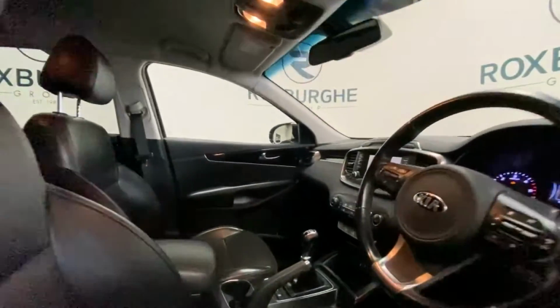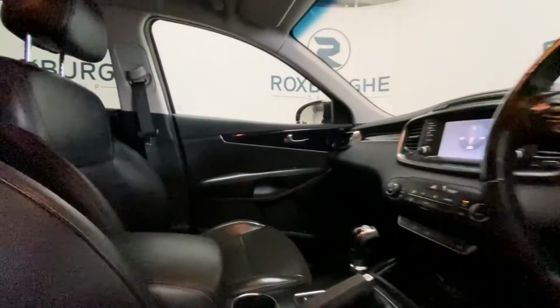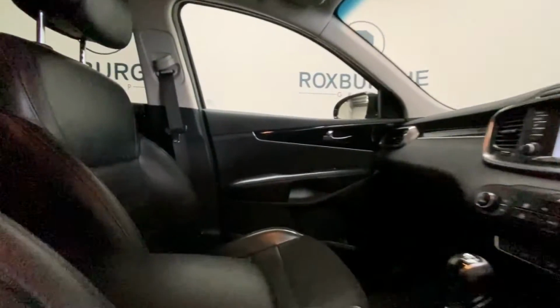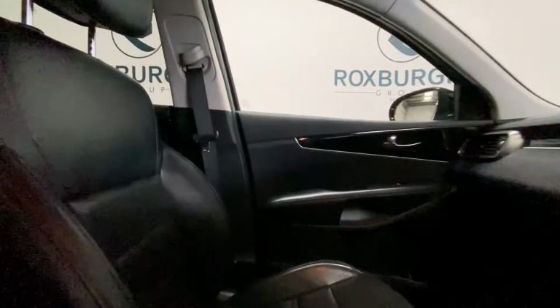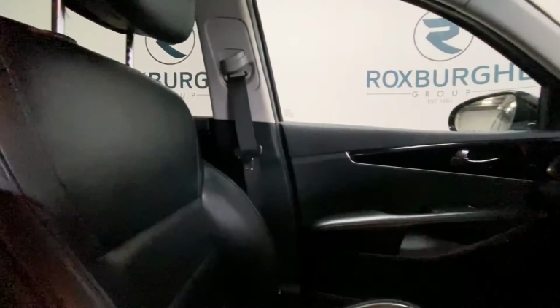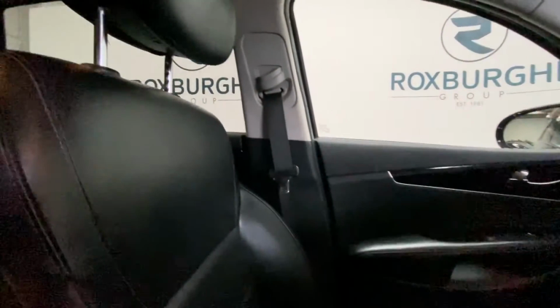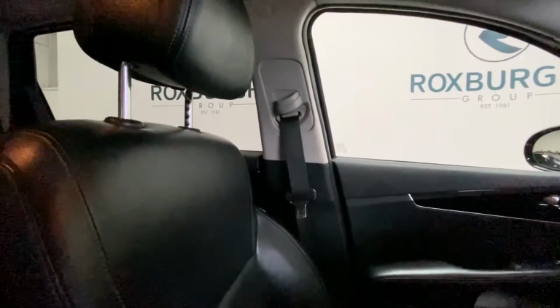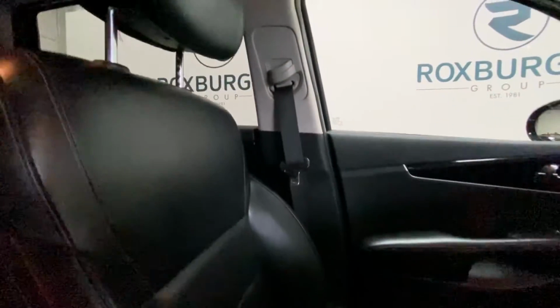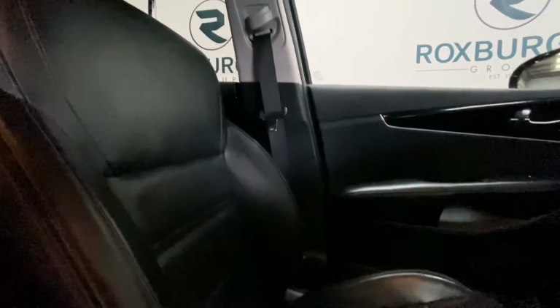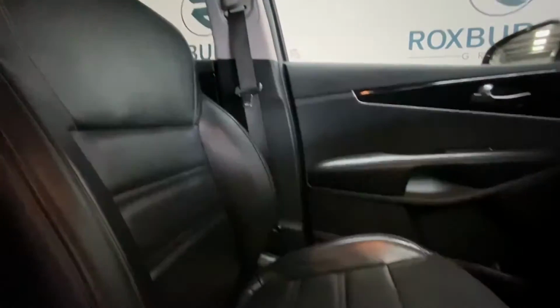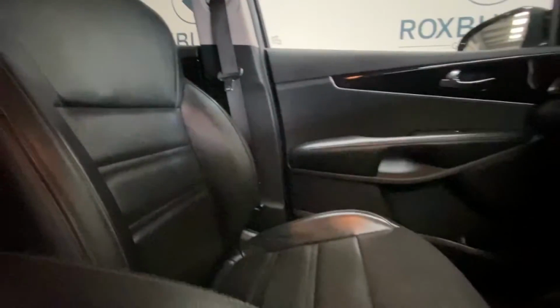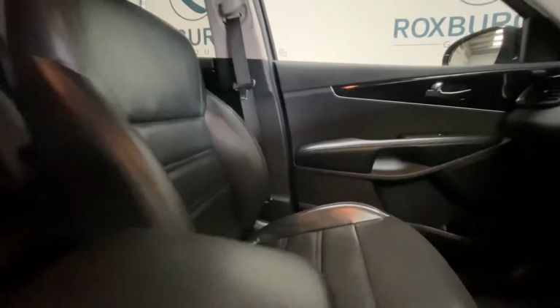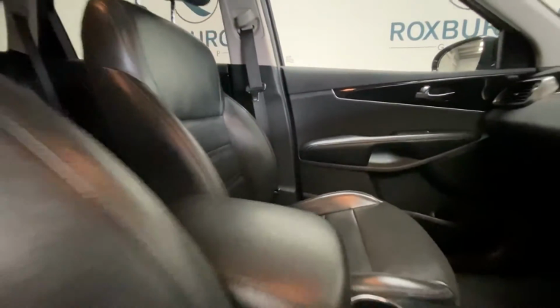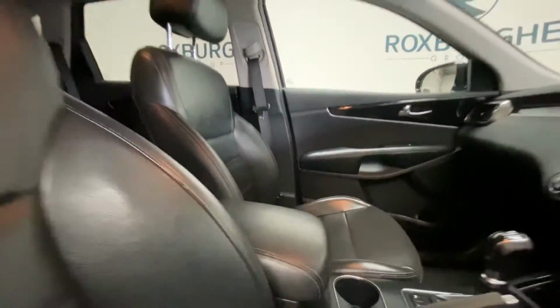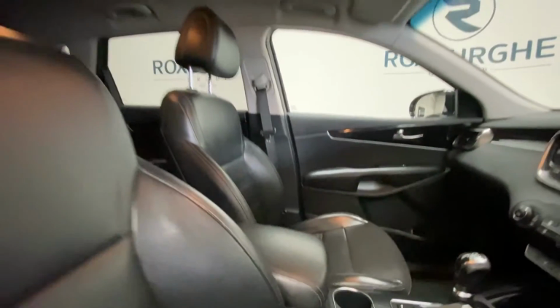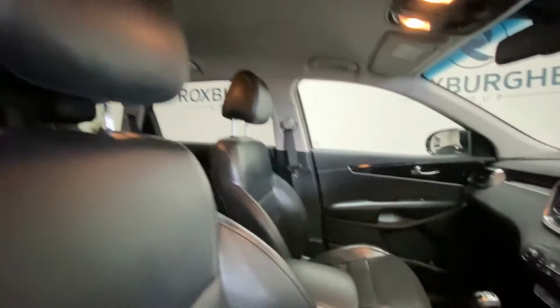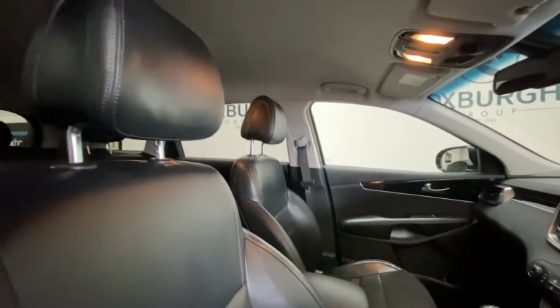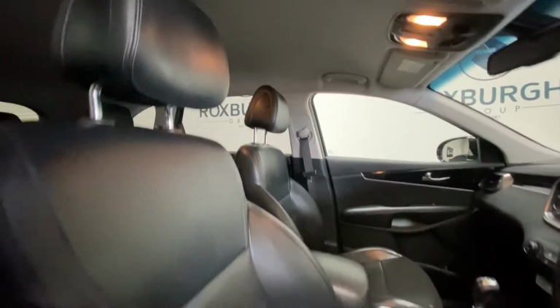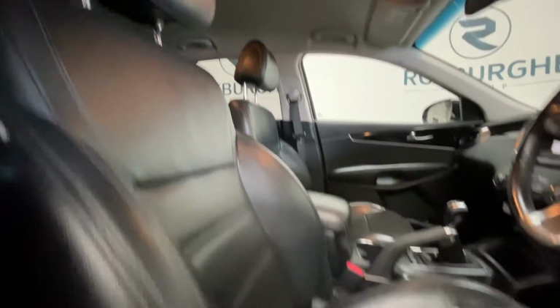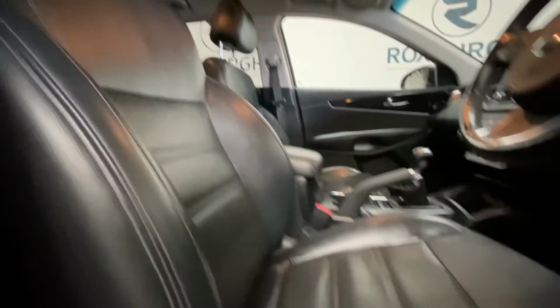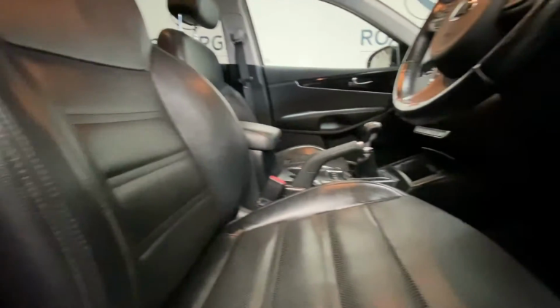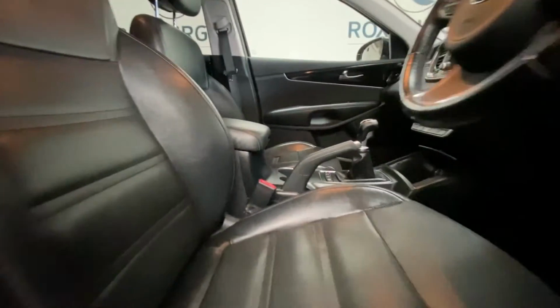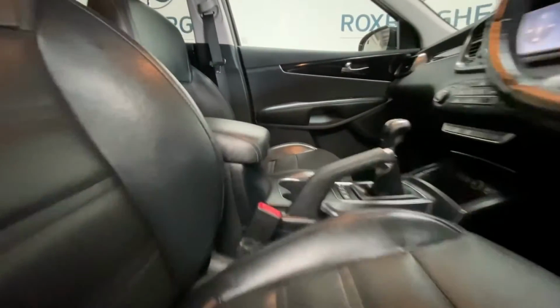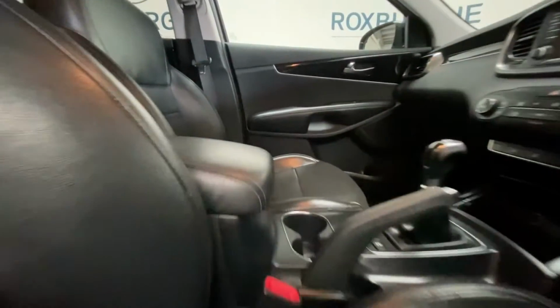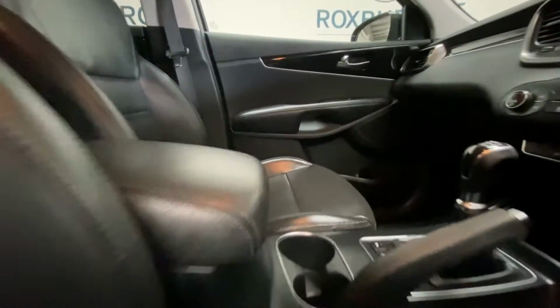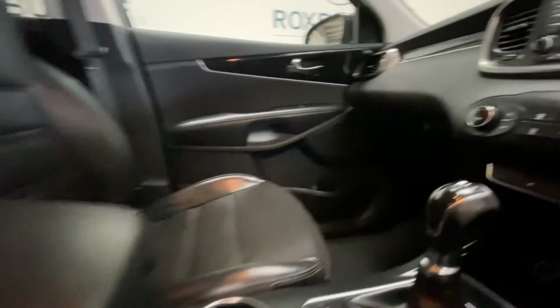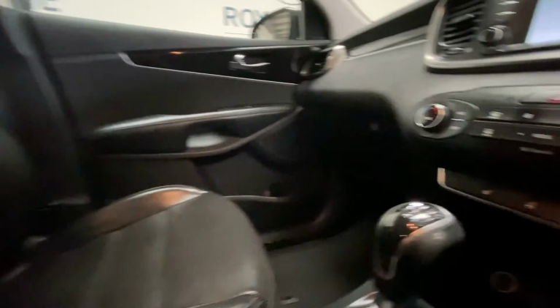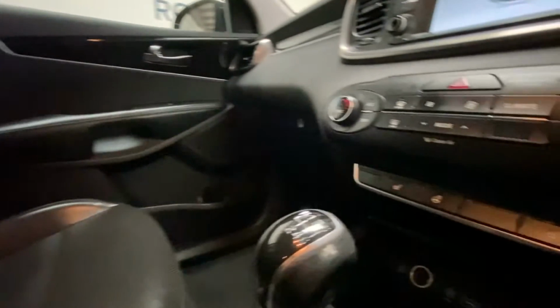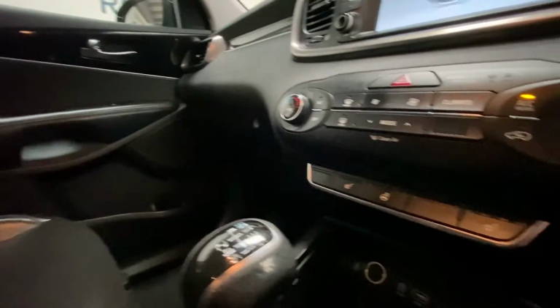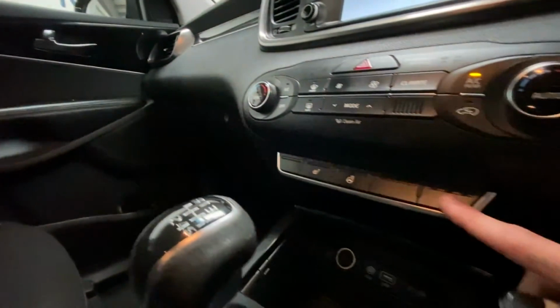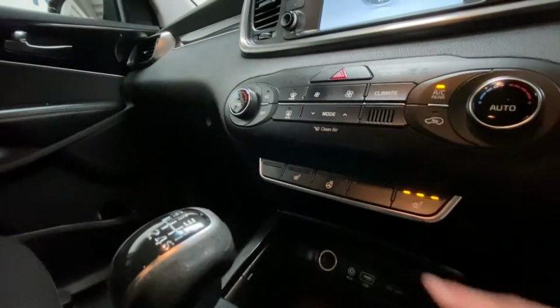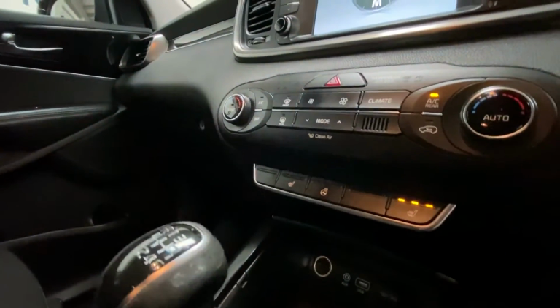Stepping into the front of the vehicle, the upholstery on the passenger armrest and driver side are all looking very nice. We've also got heated seats in the front.